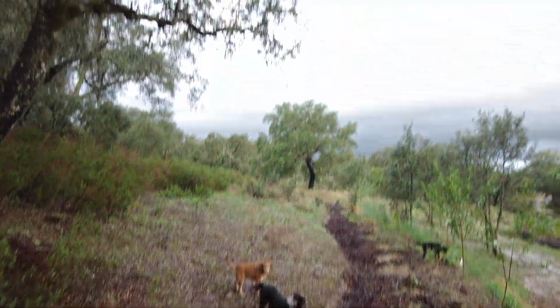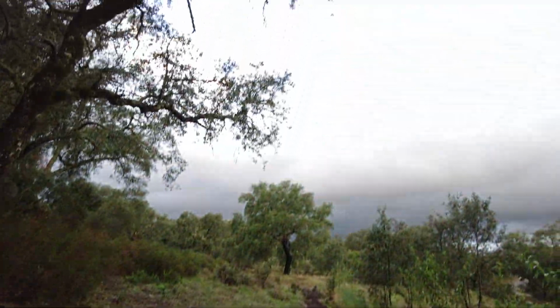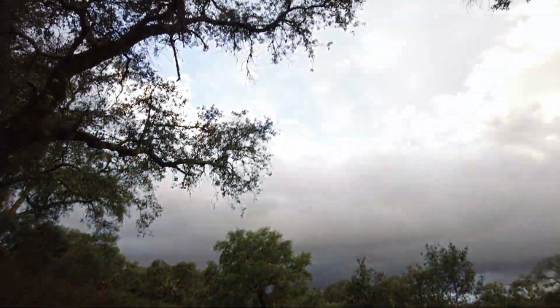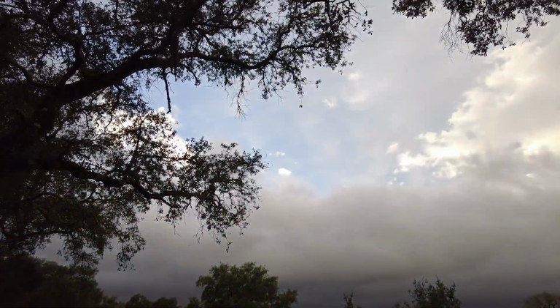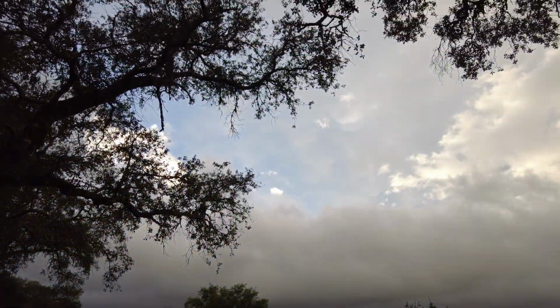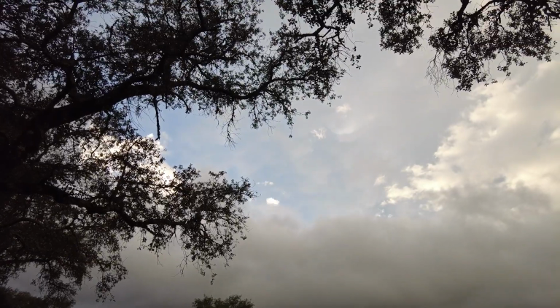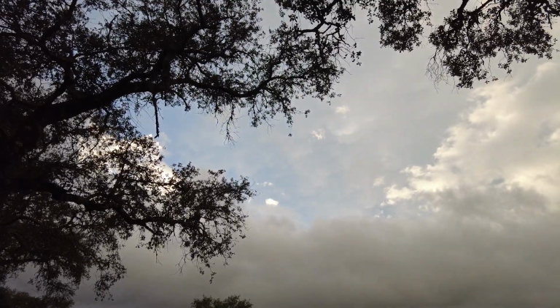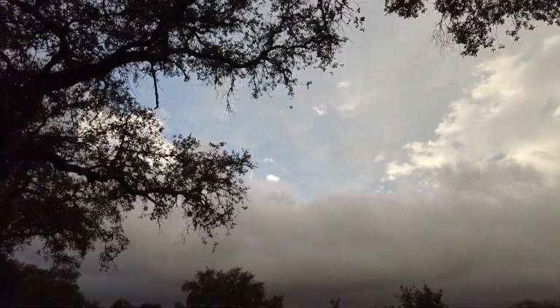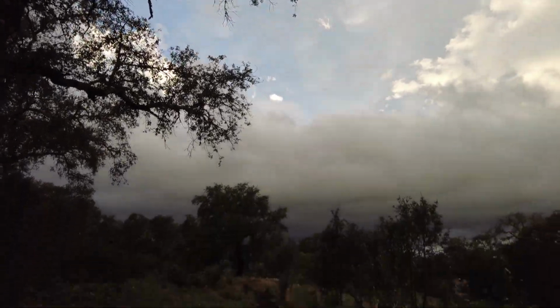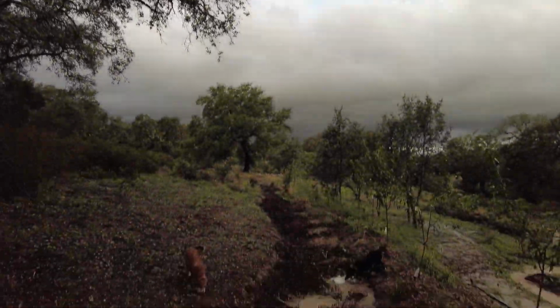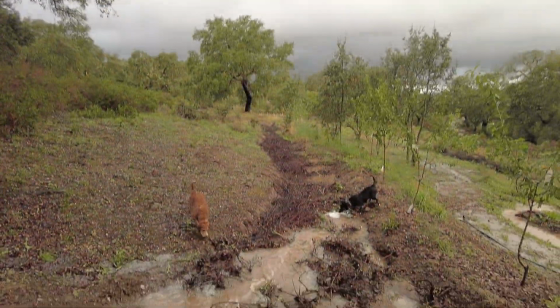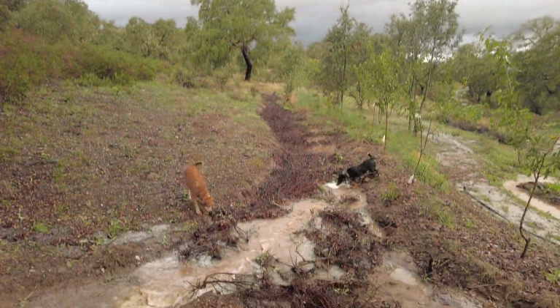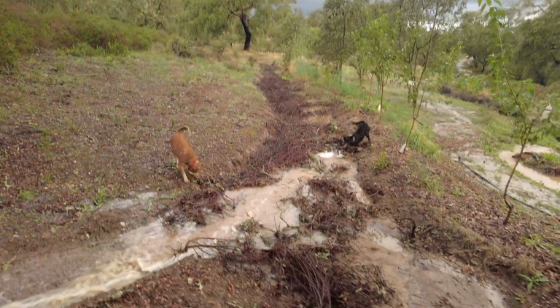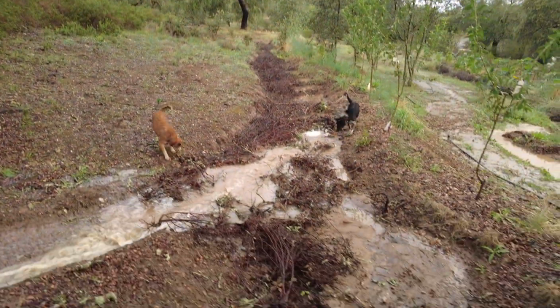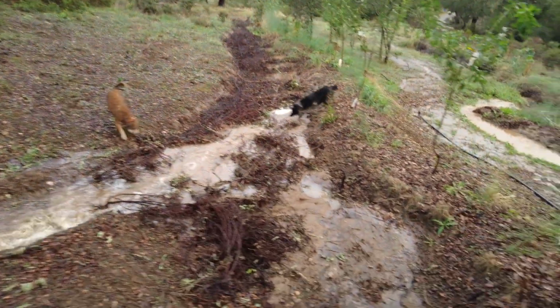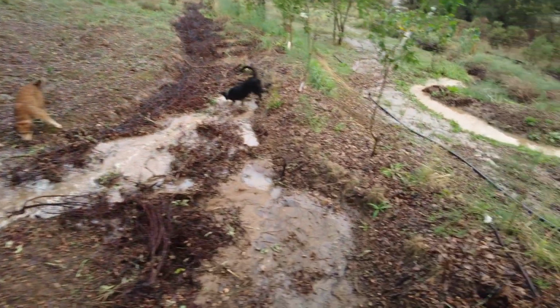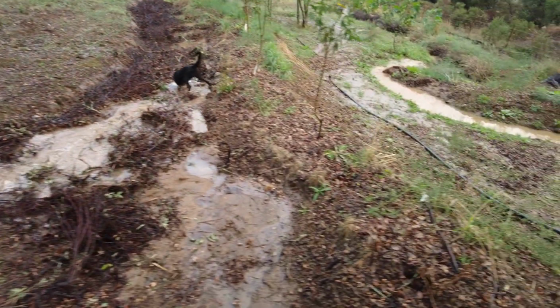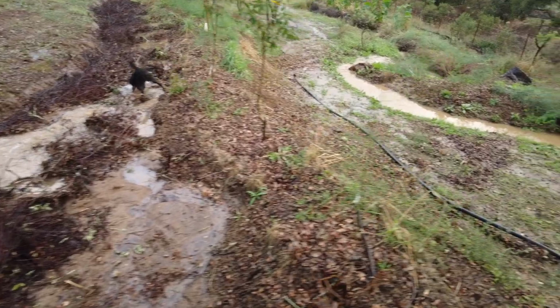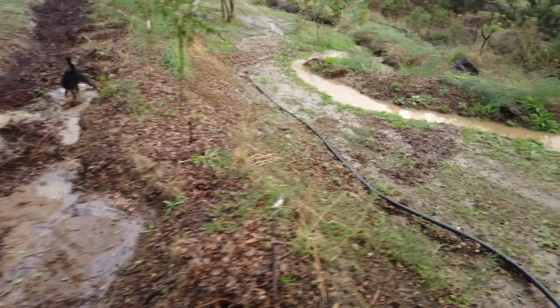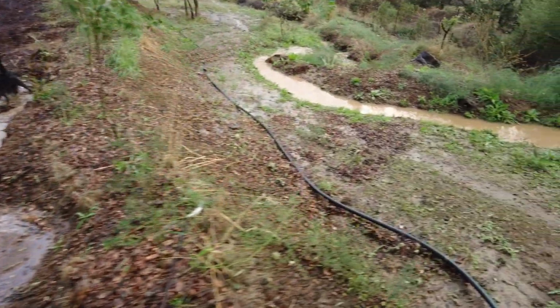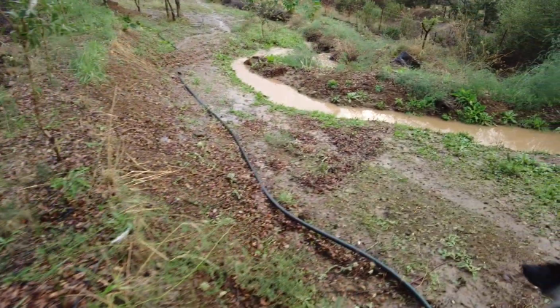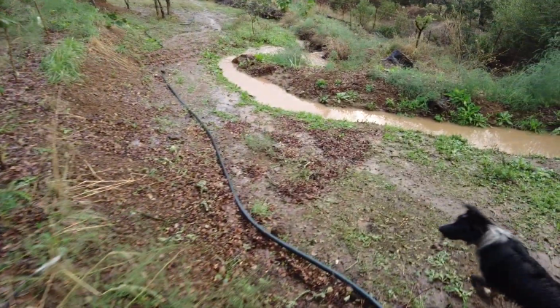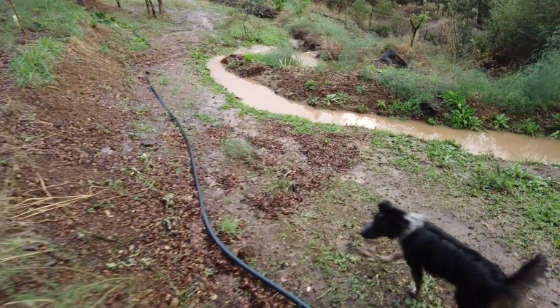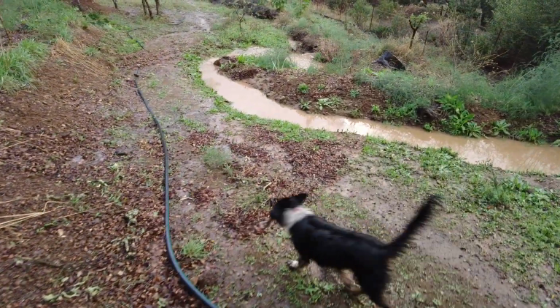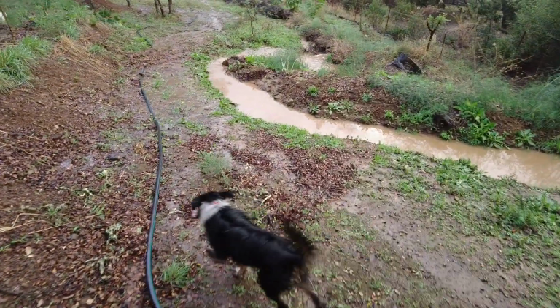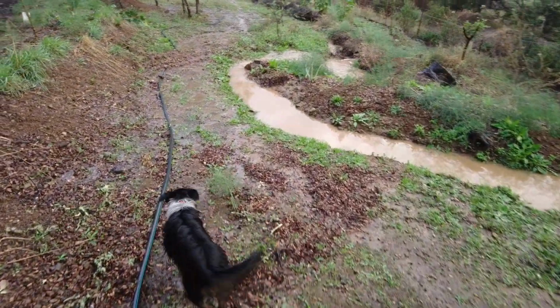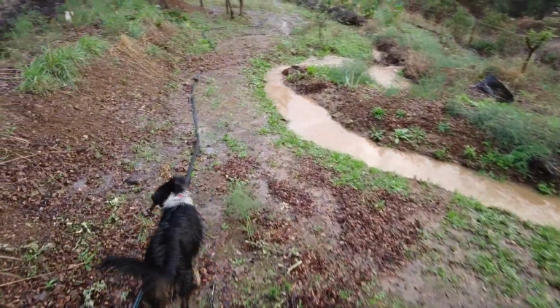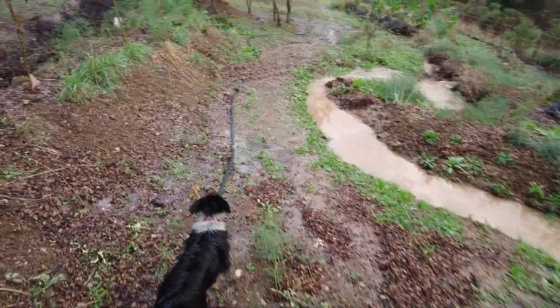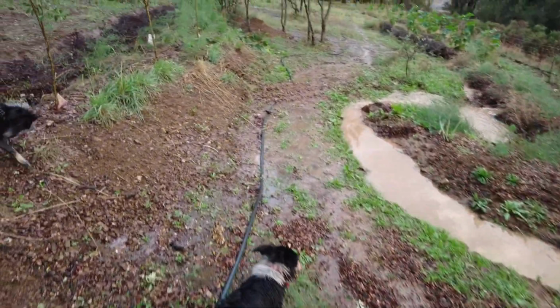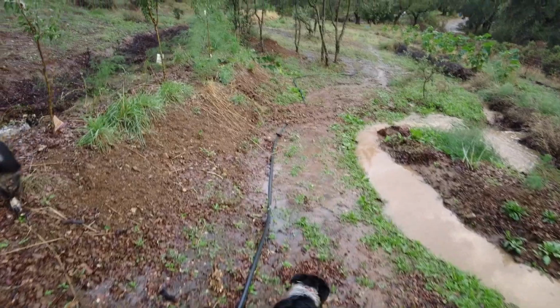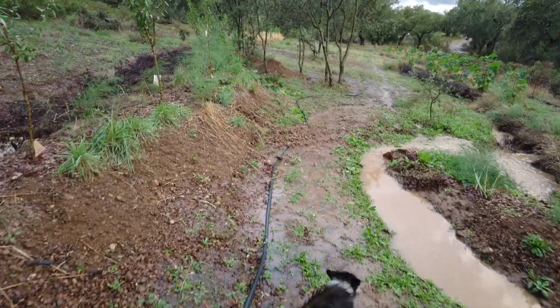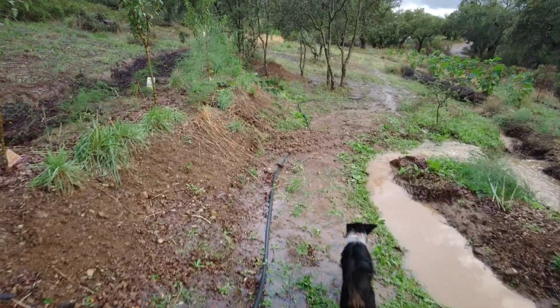Some blue sky — perhaps this is the end of it. Three inches, 75 millimeters in three hours.